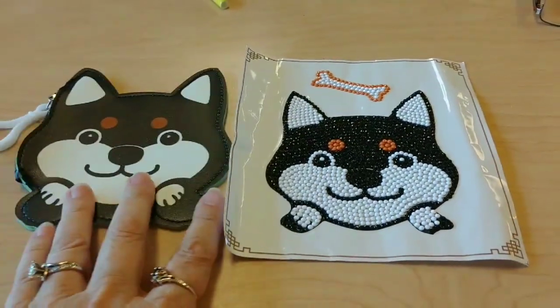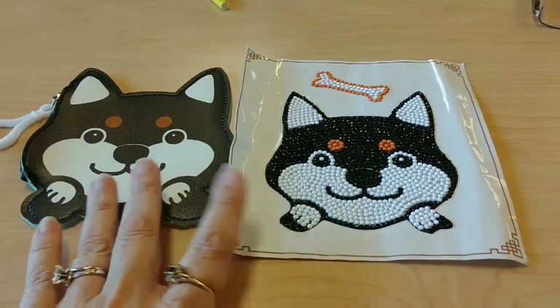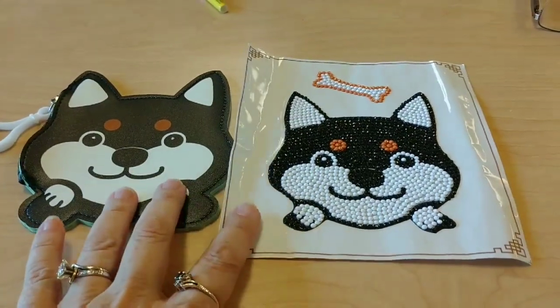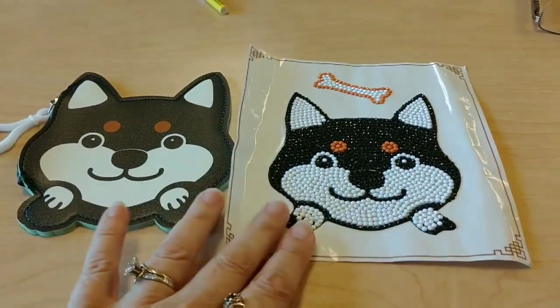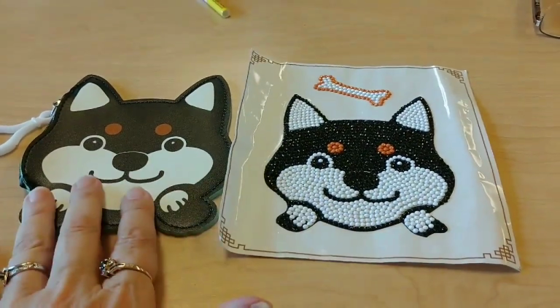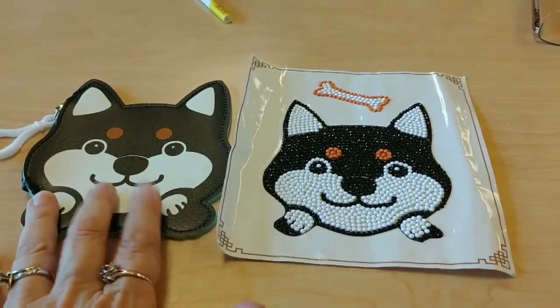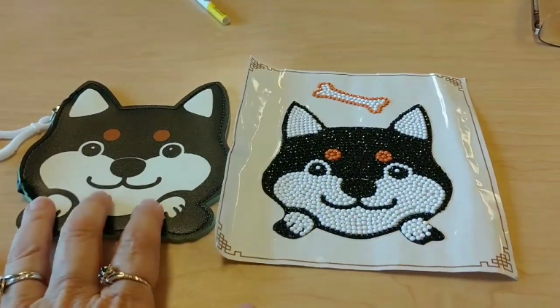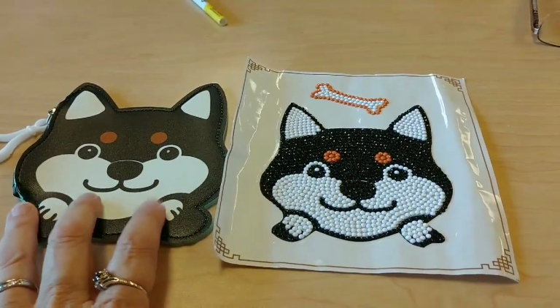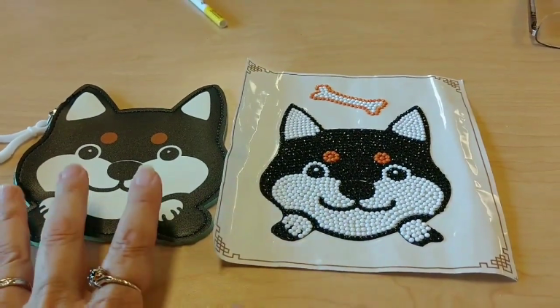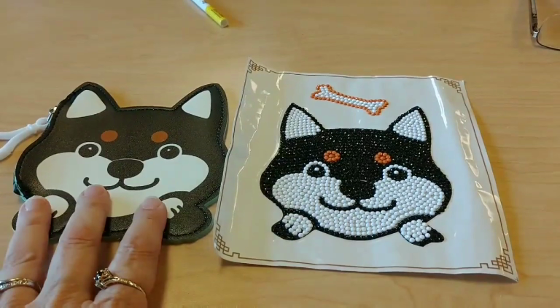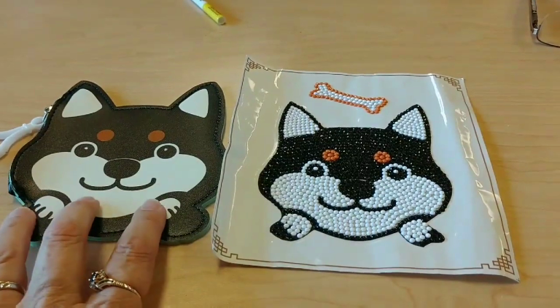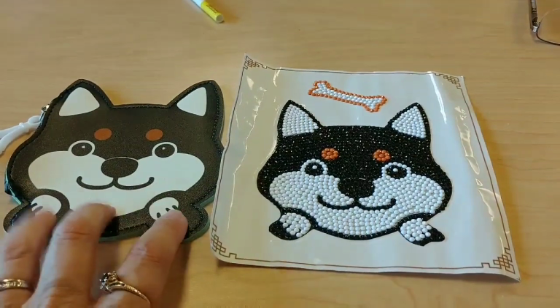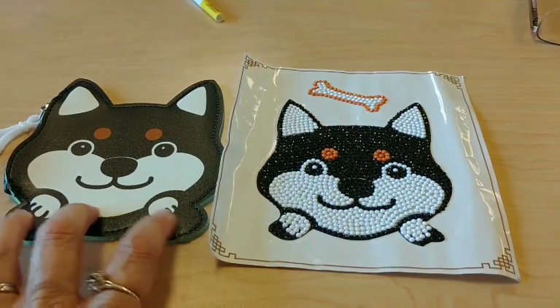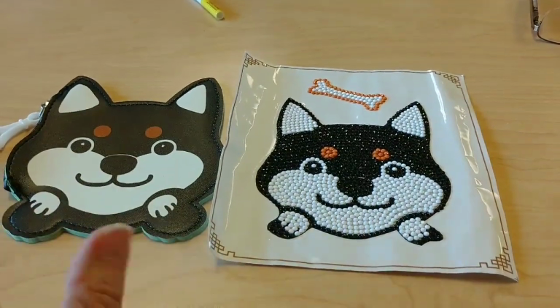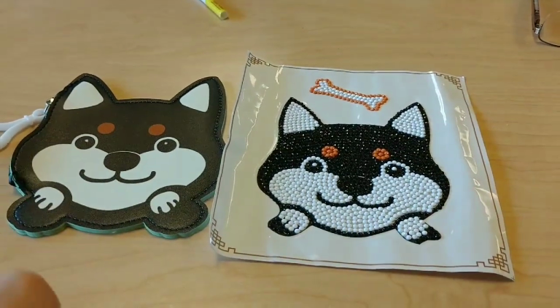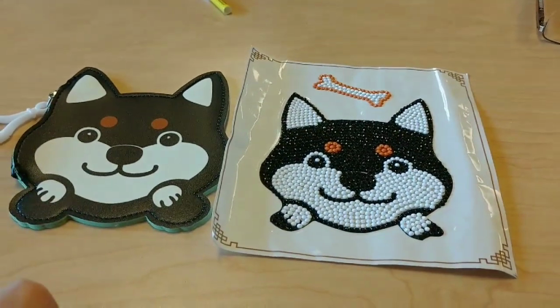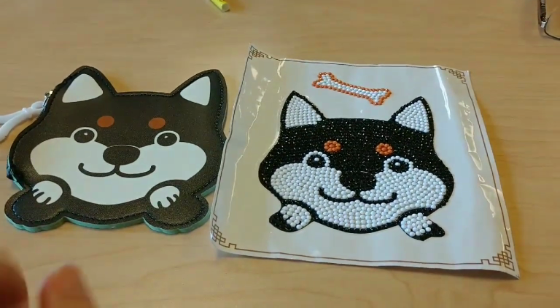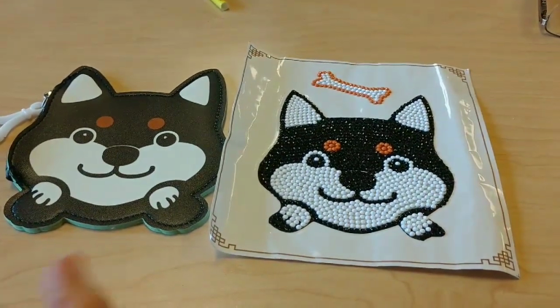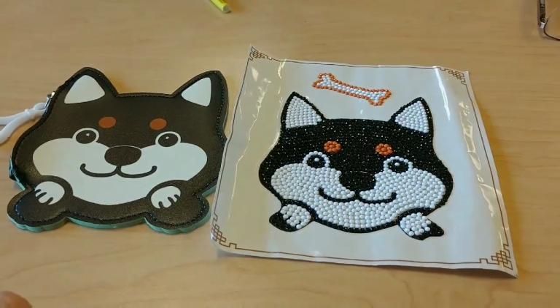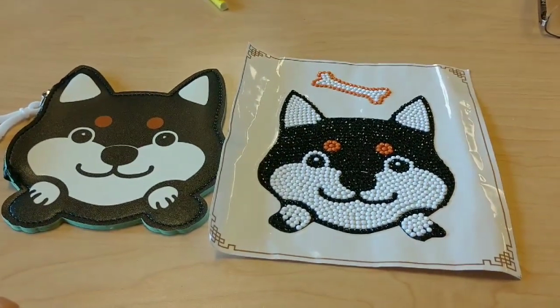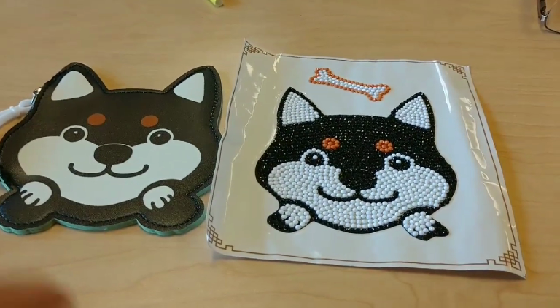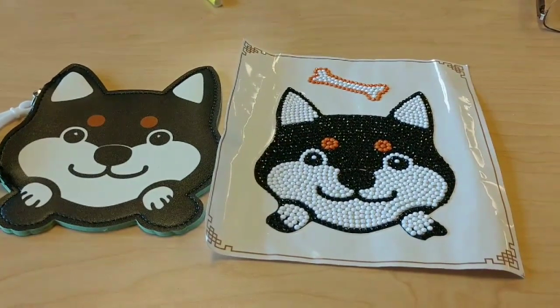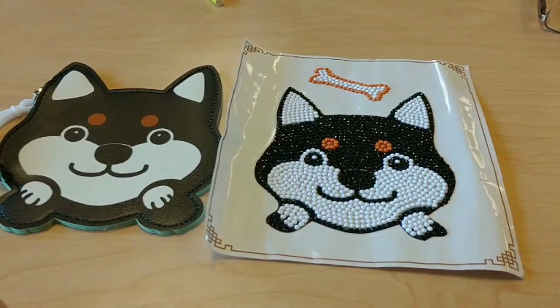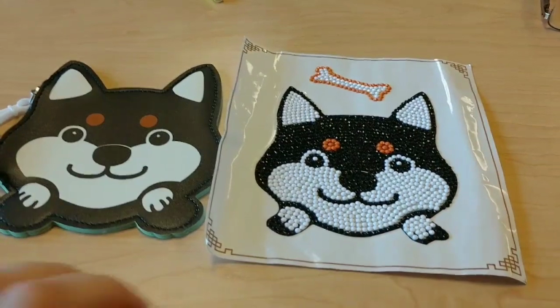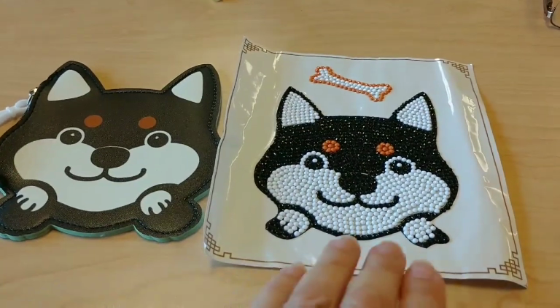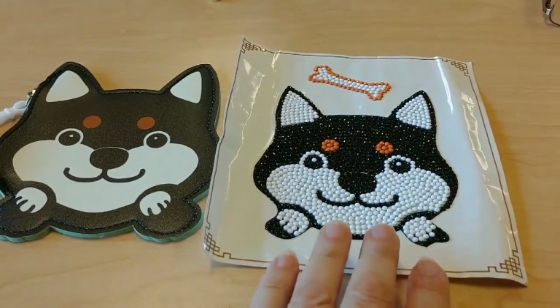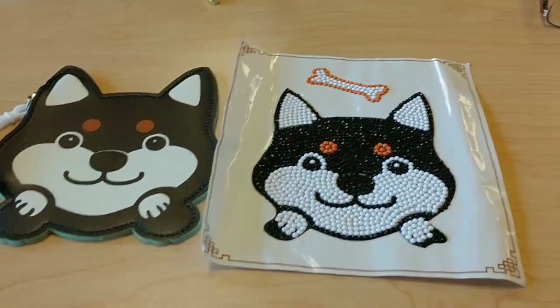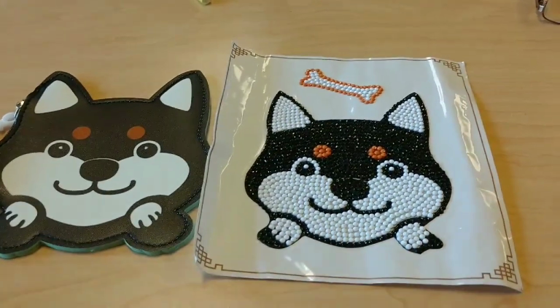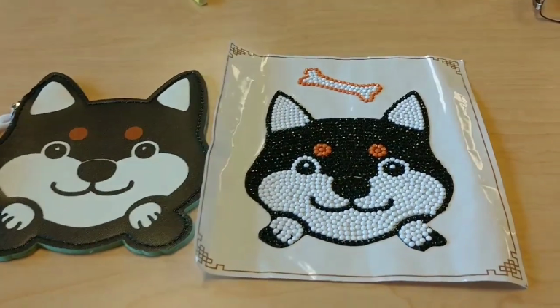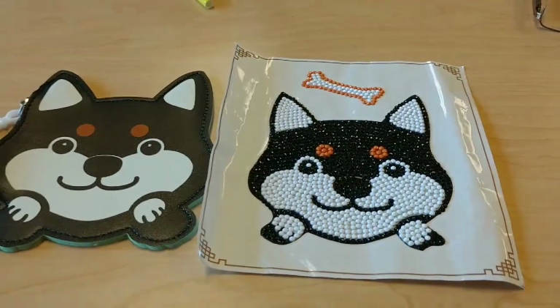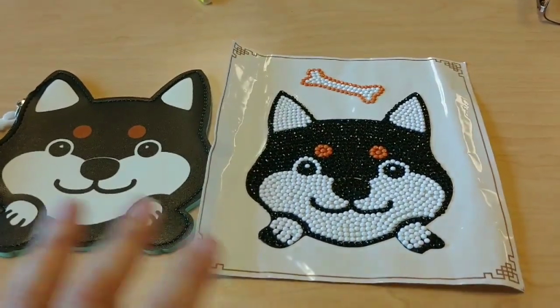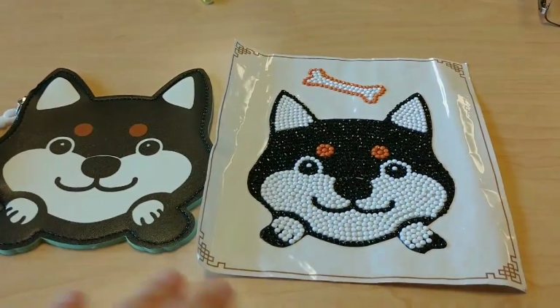Here's this little dog purse pouch thingamabob that I worked on at school — a first week of school project during lunch breaks.